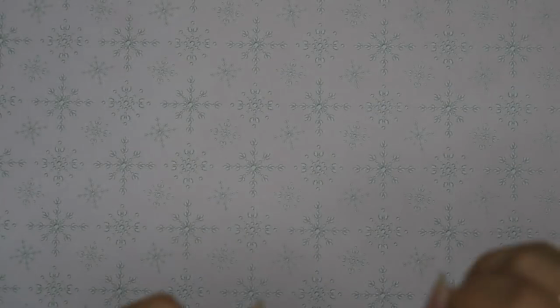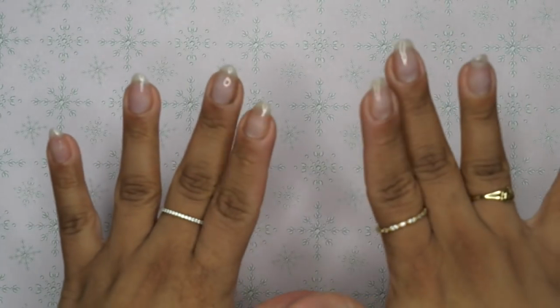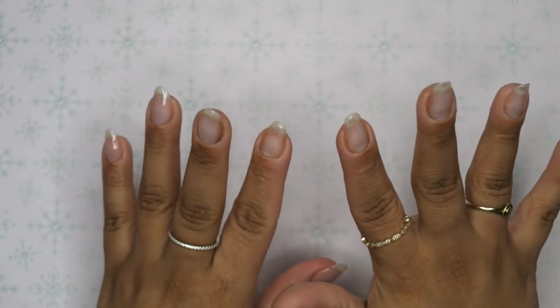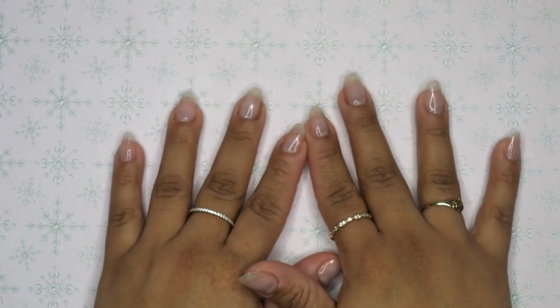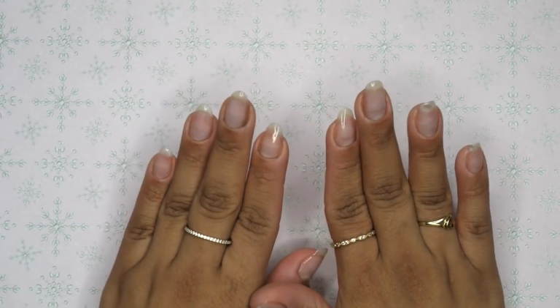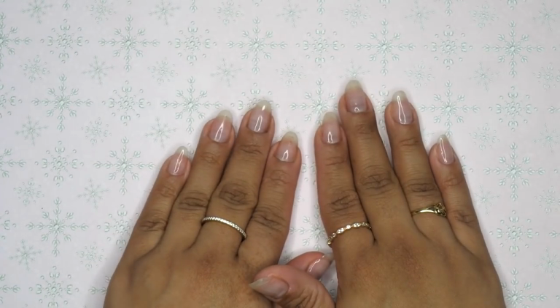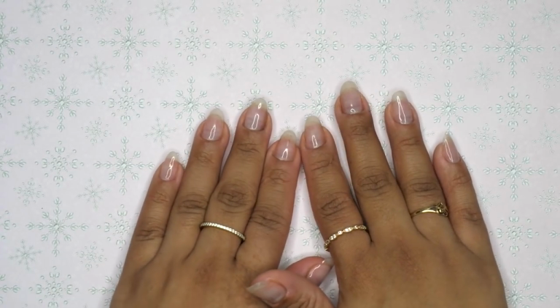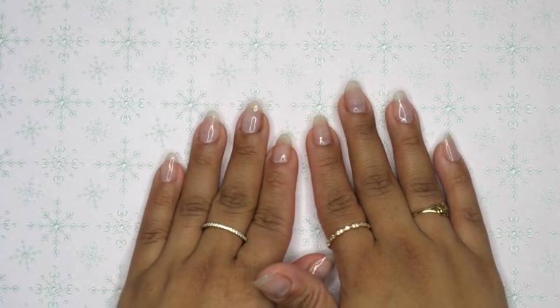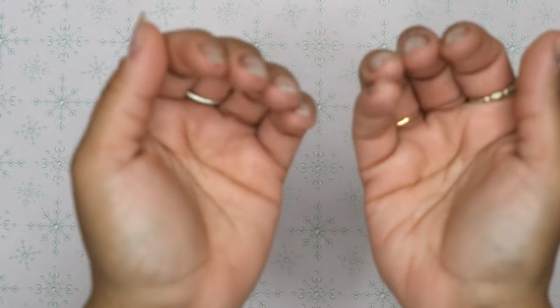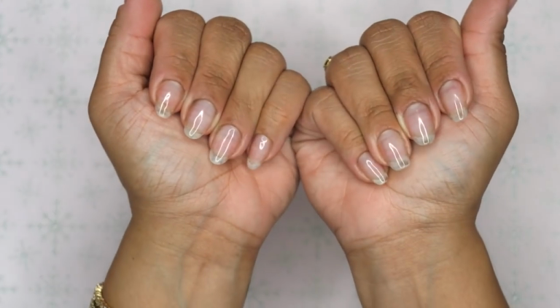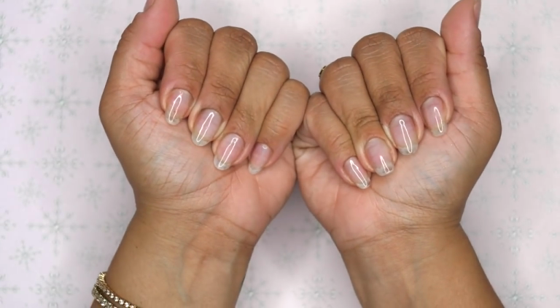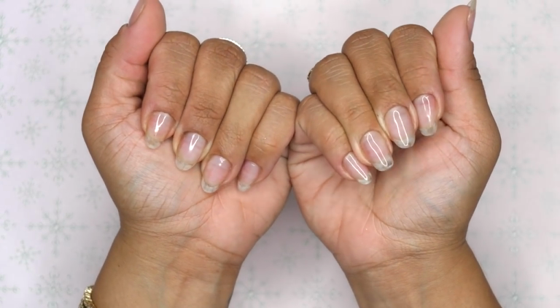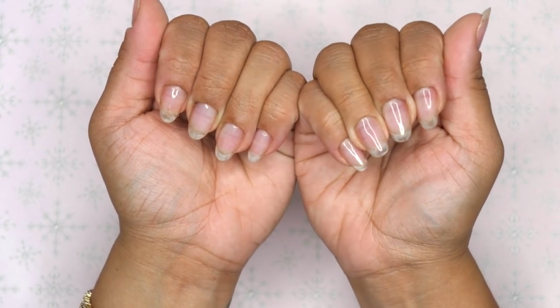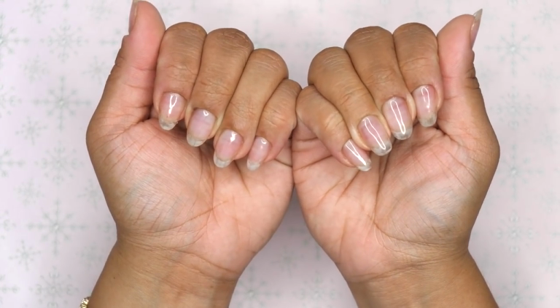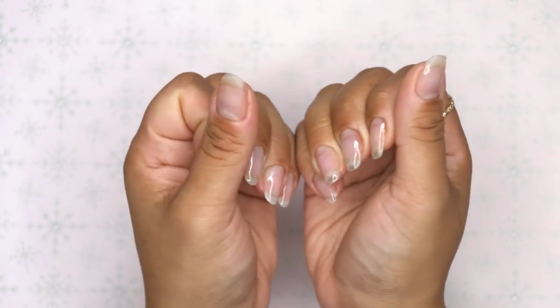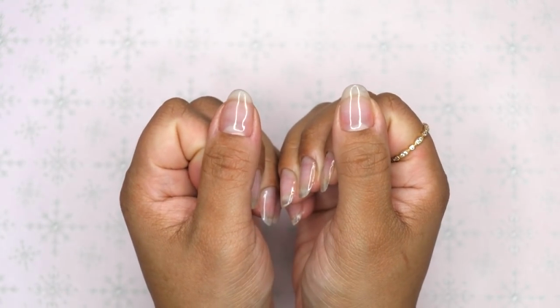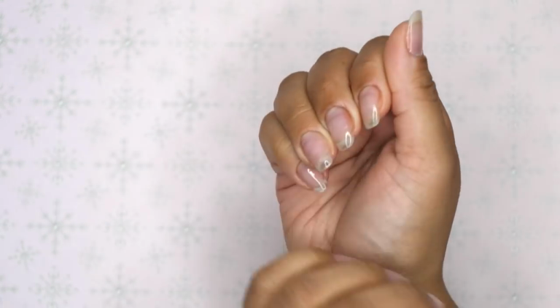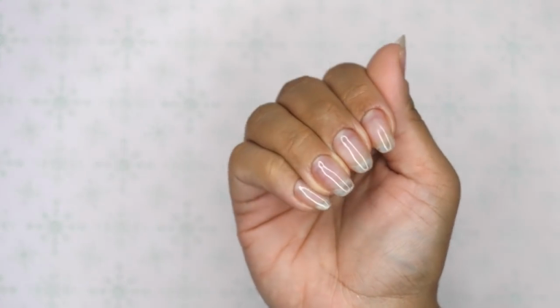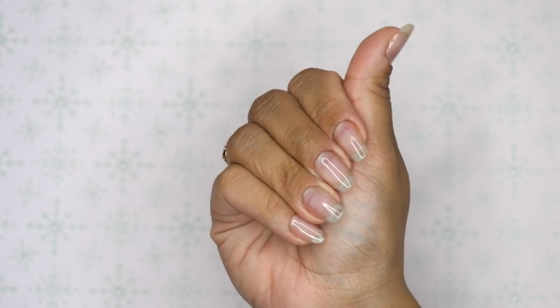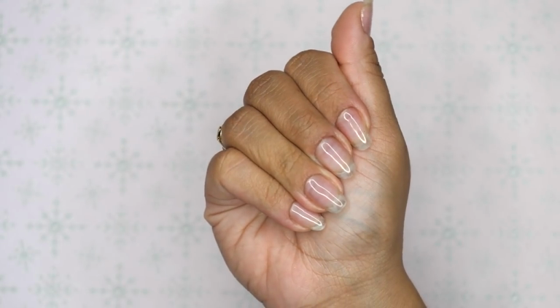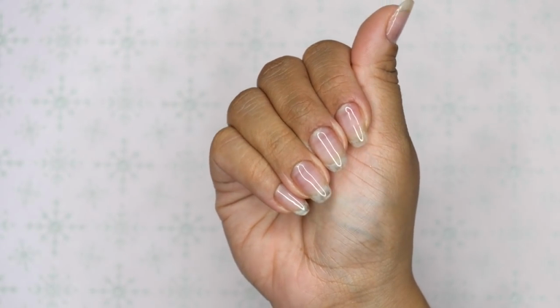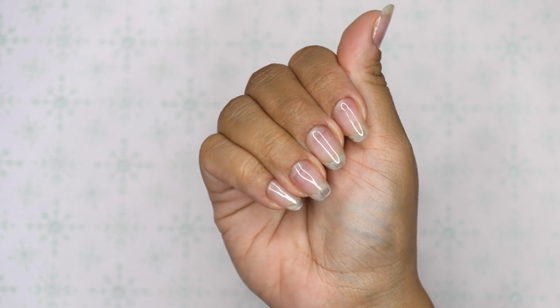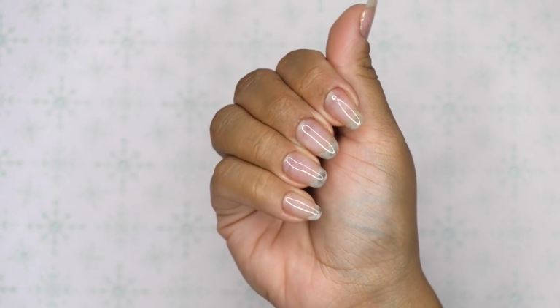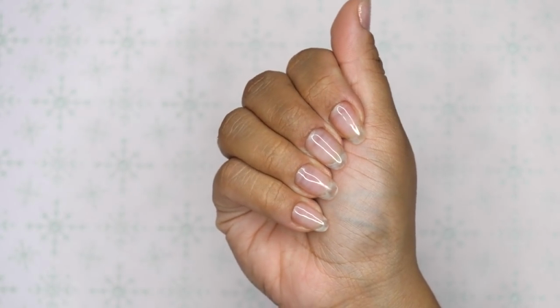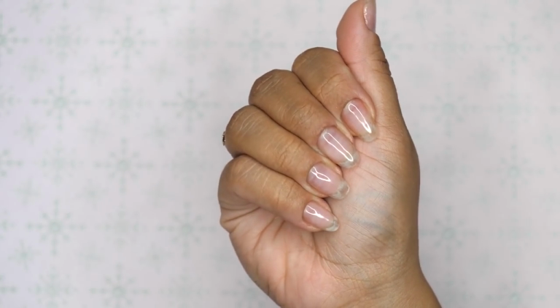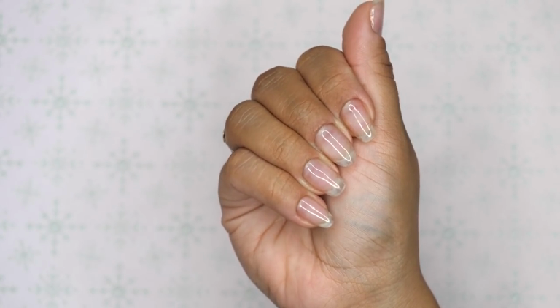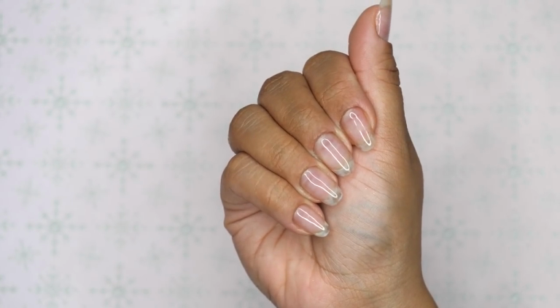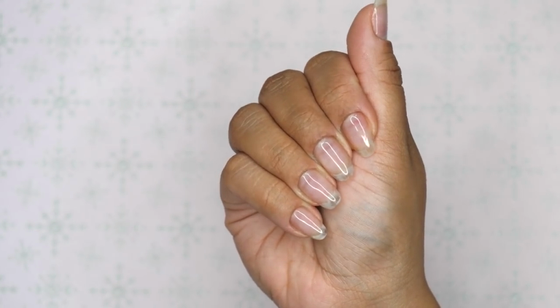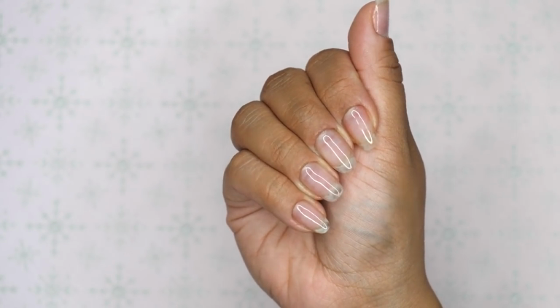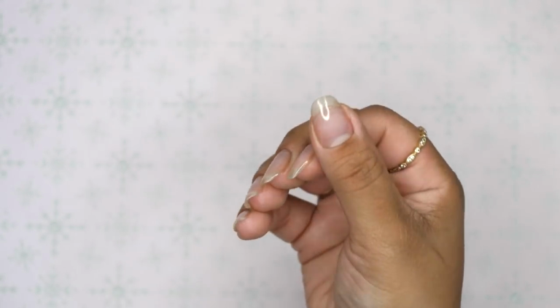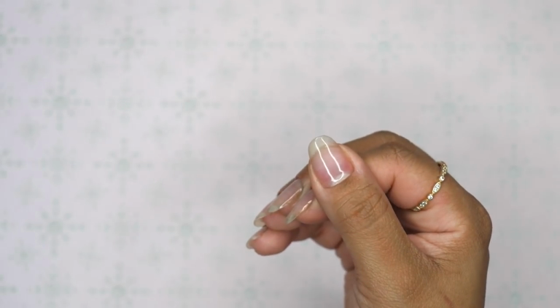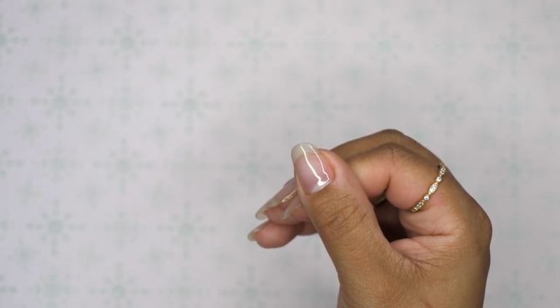Hey everyone, it's Asaheer and welcome to my channel. For this video we are going to be doing my nails — well, technically only one hand. As you can see I have no nails on. I told you guys in the last video that I kind of wanted to take a break from nails.